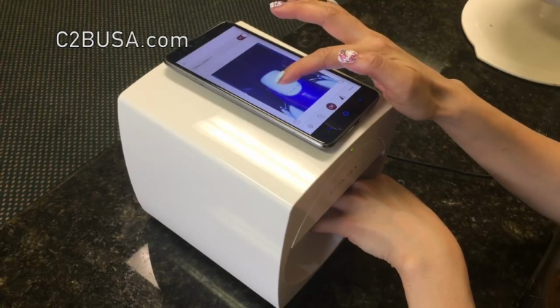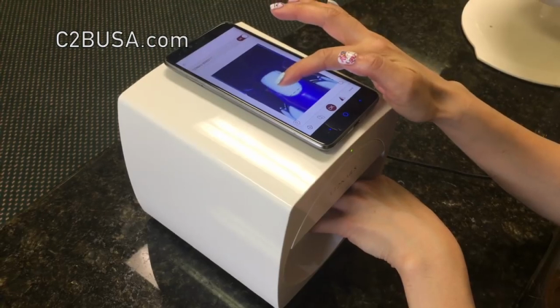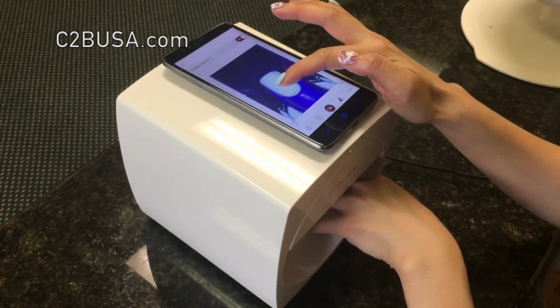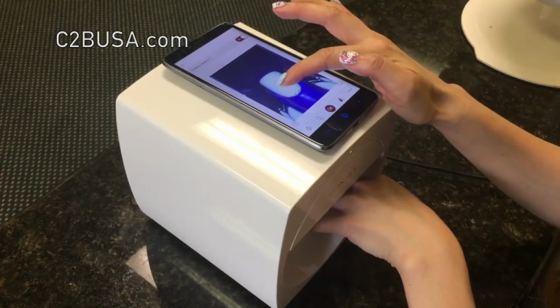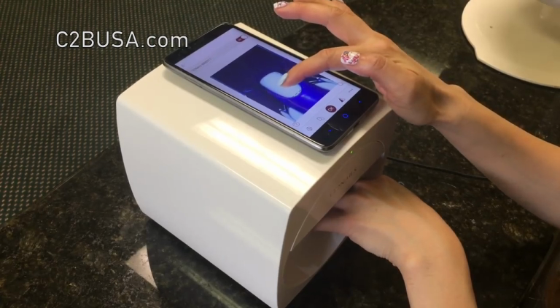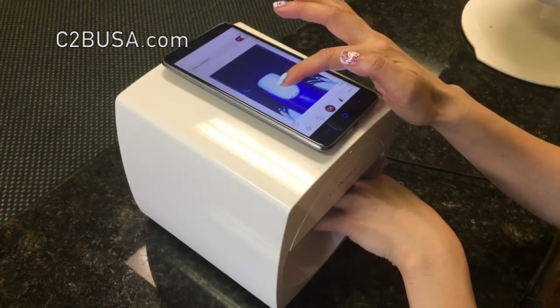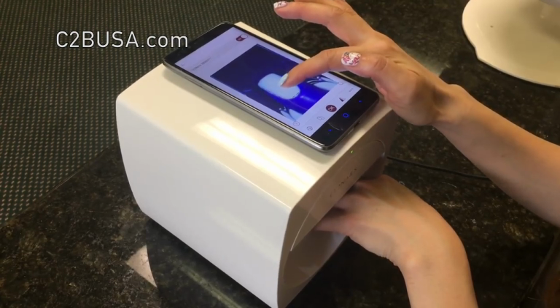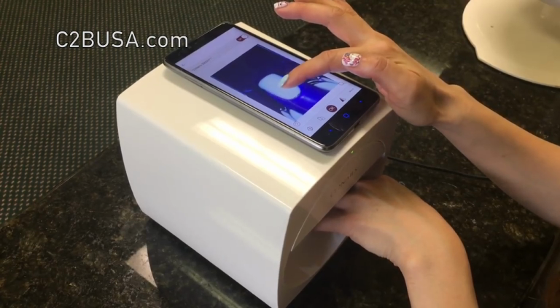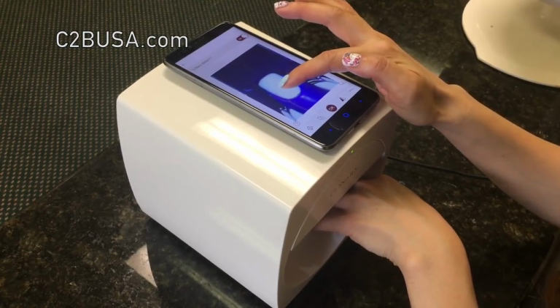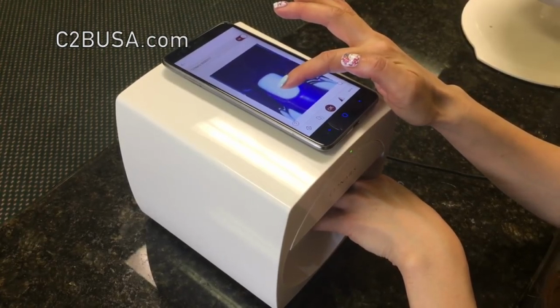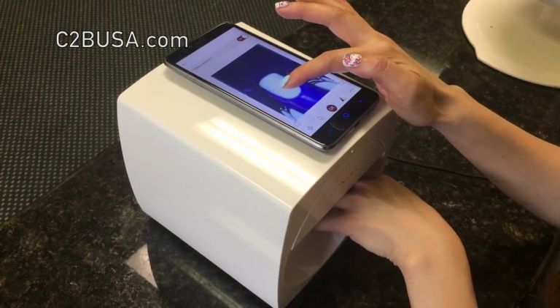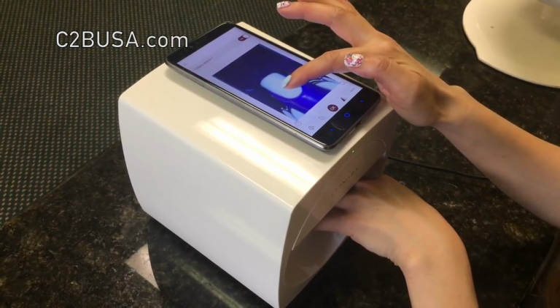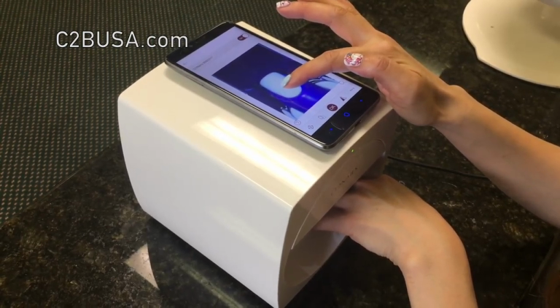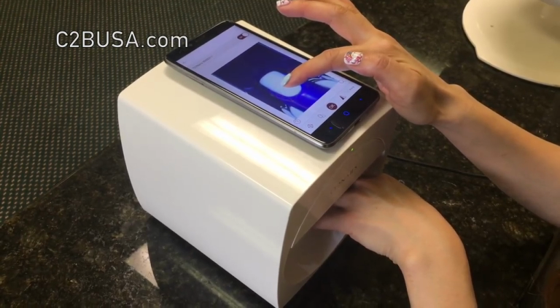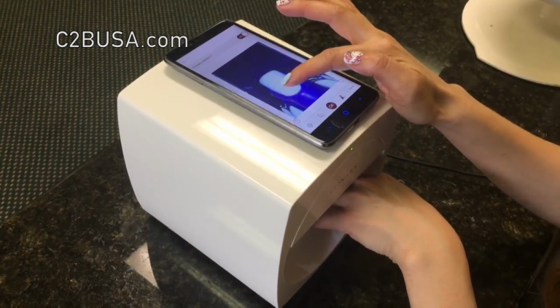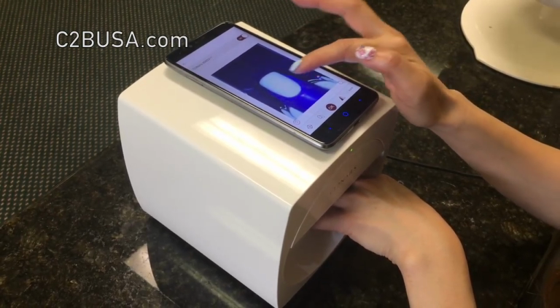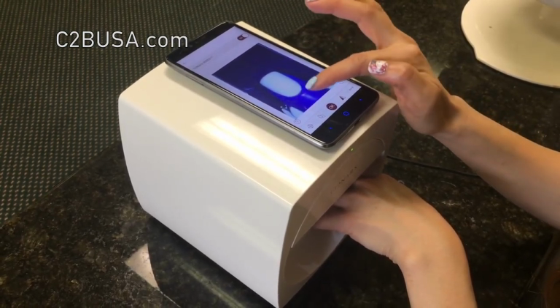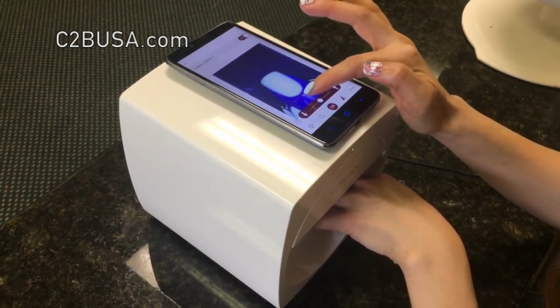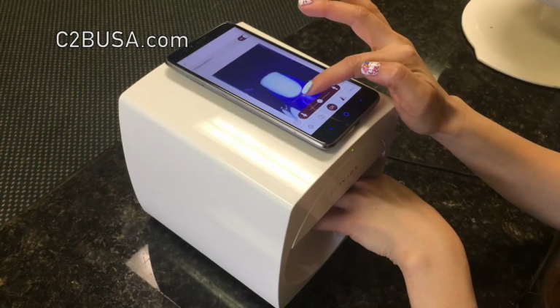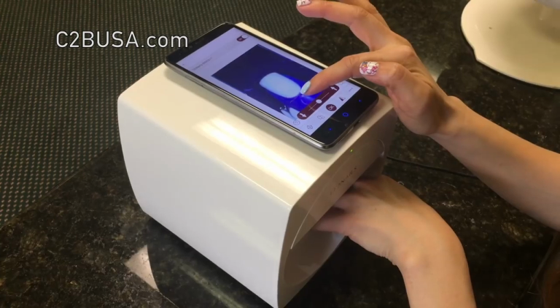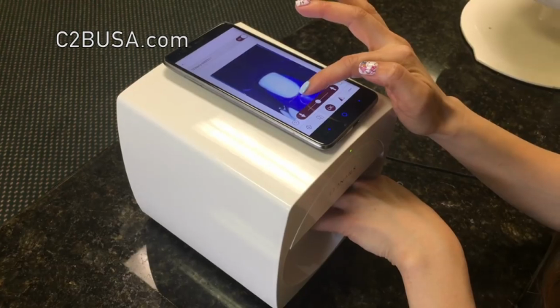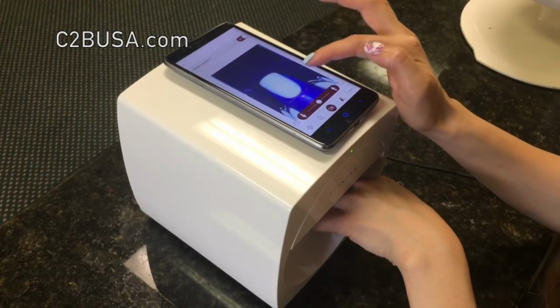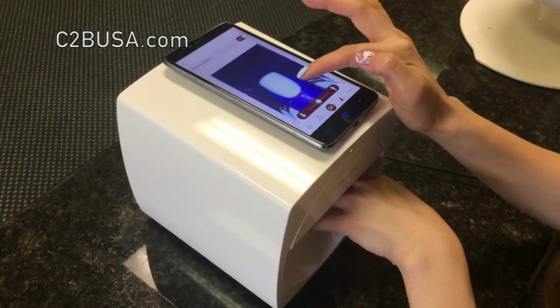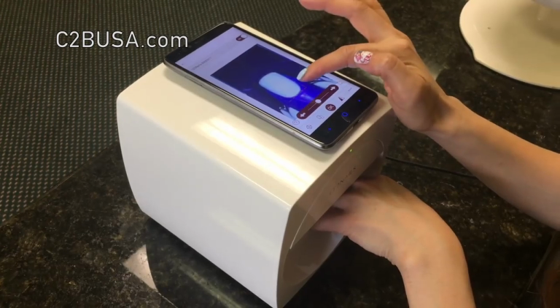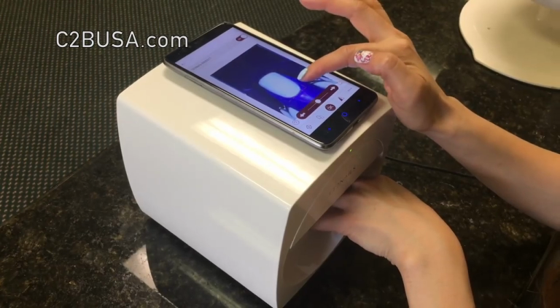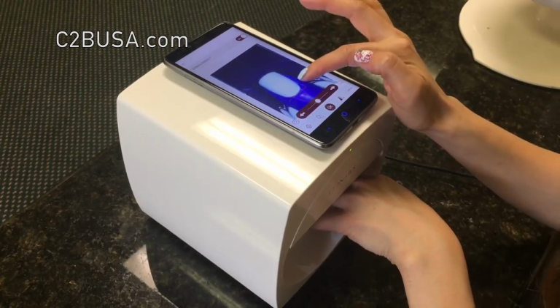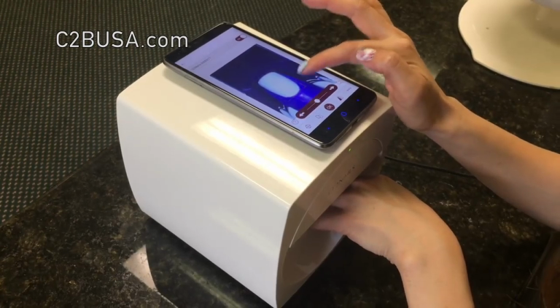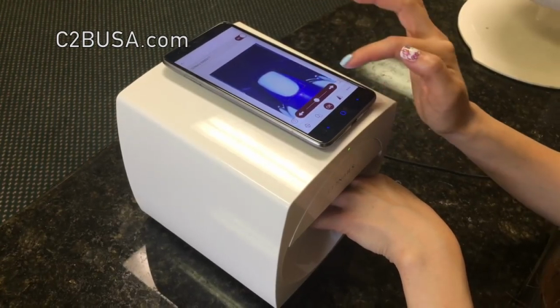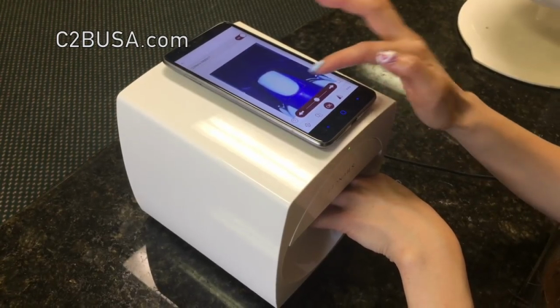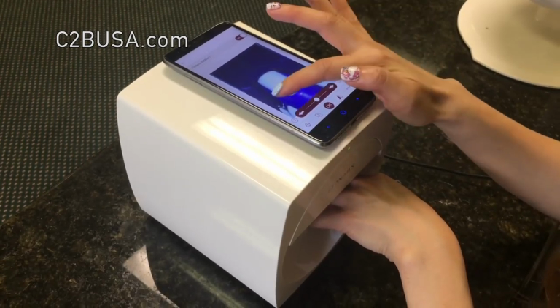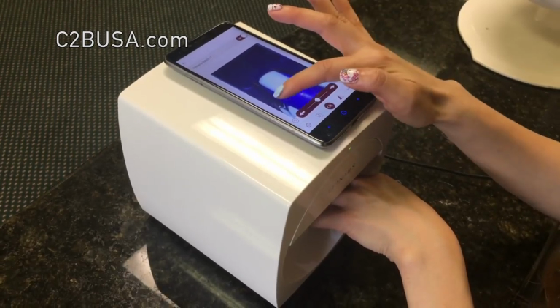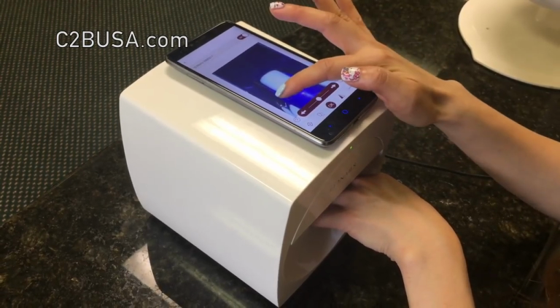Step 4. Using the outline box provided, adjust the box accordingly so that your finger fits perfectly inside the box.